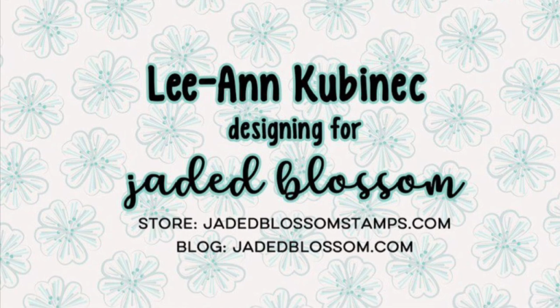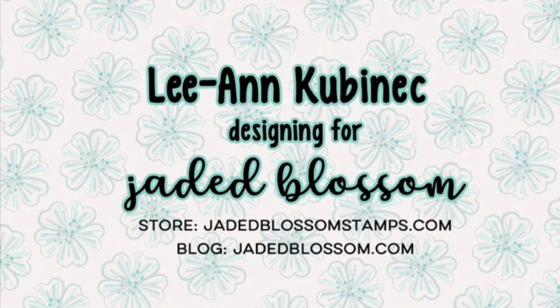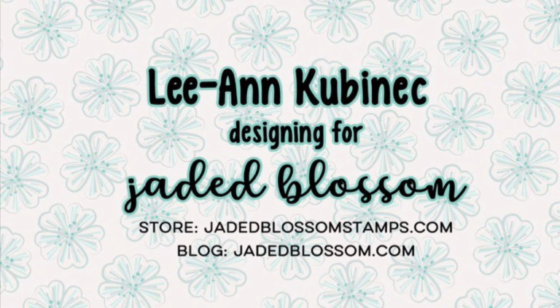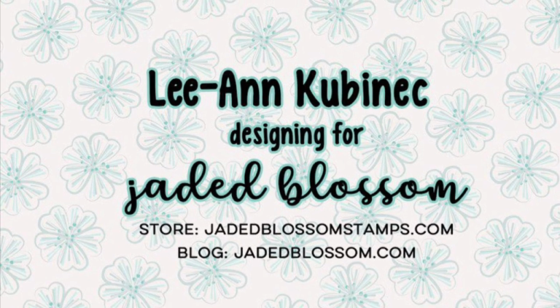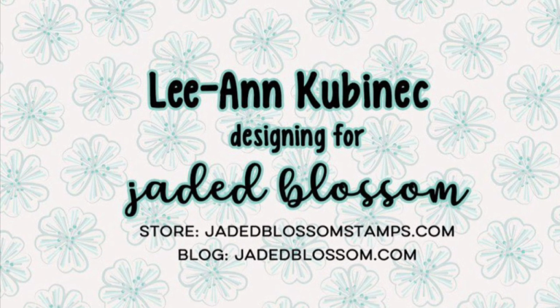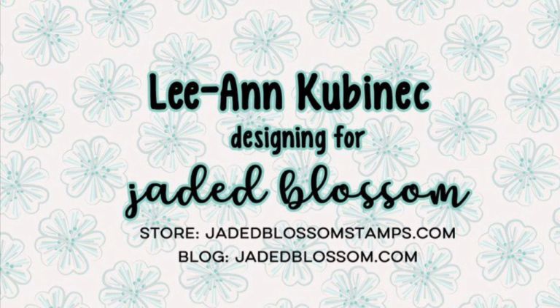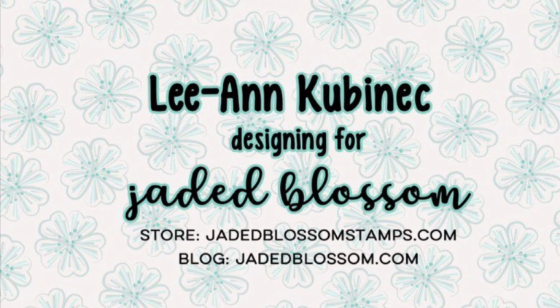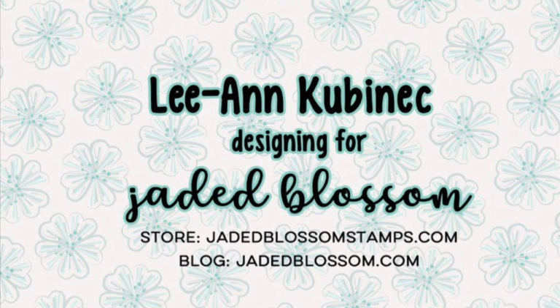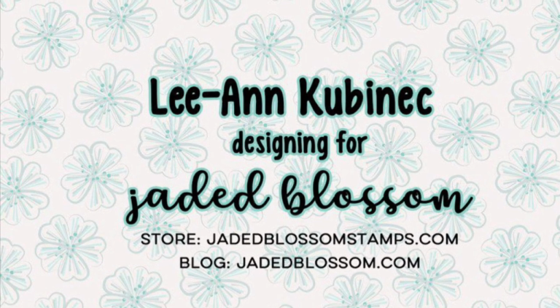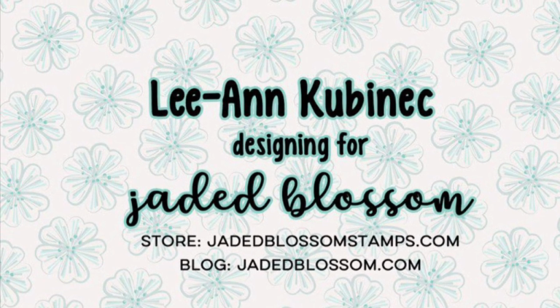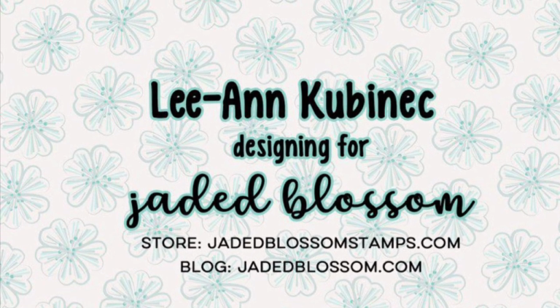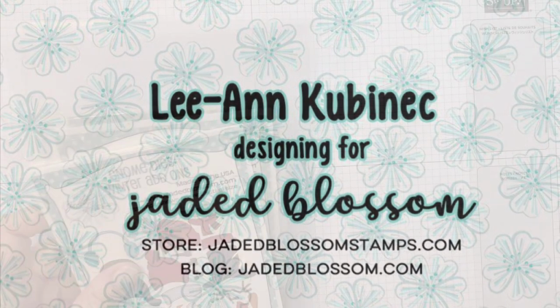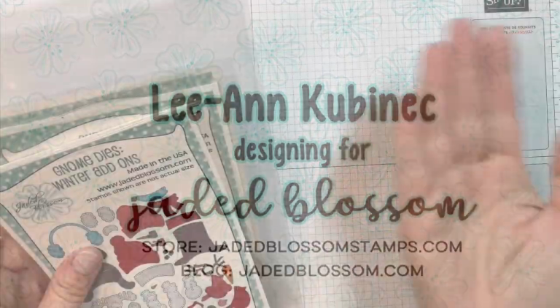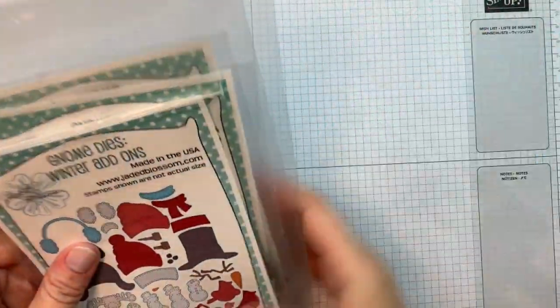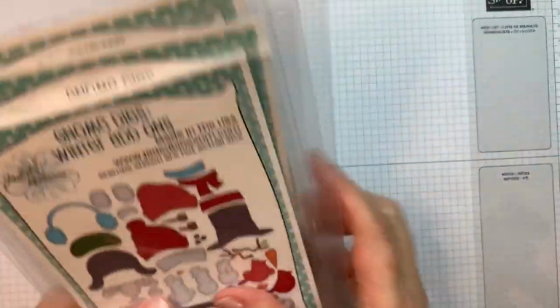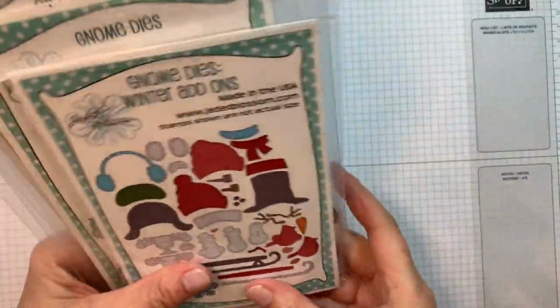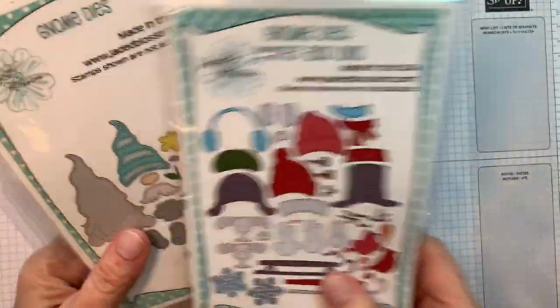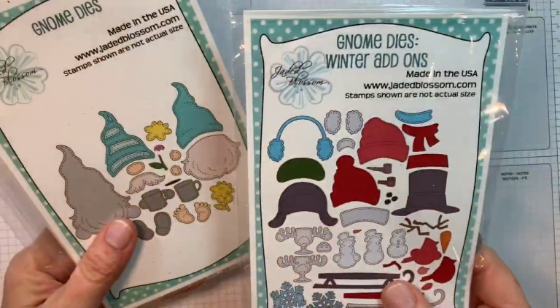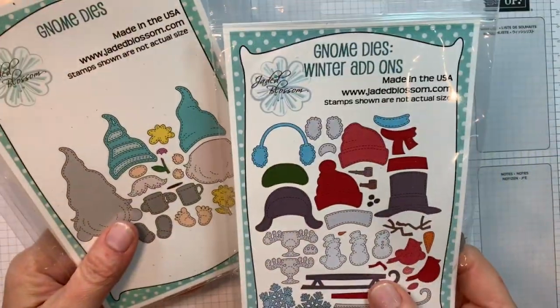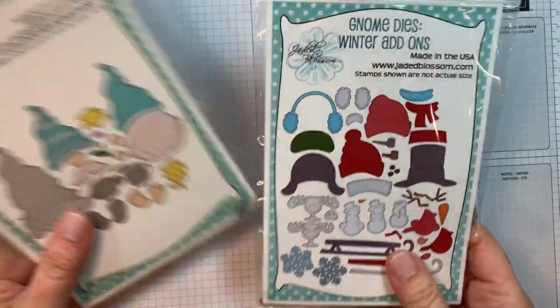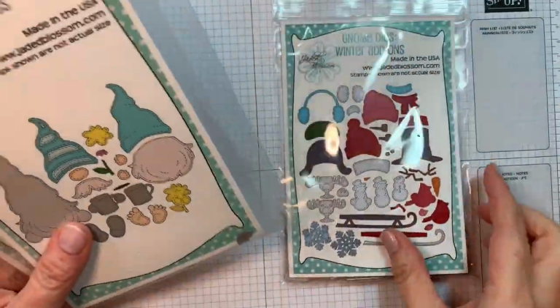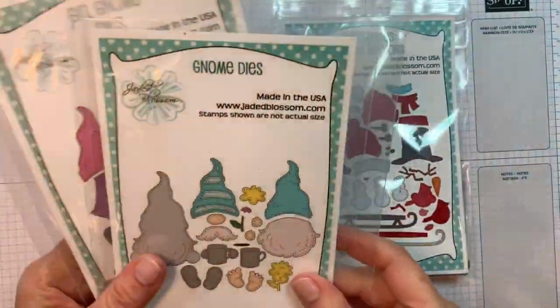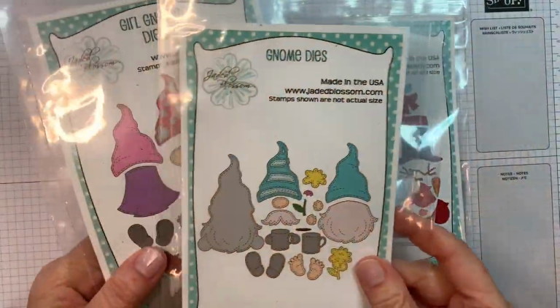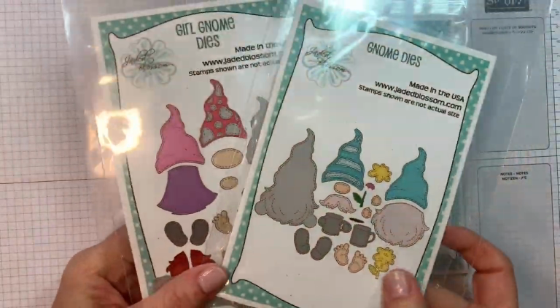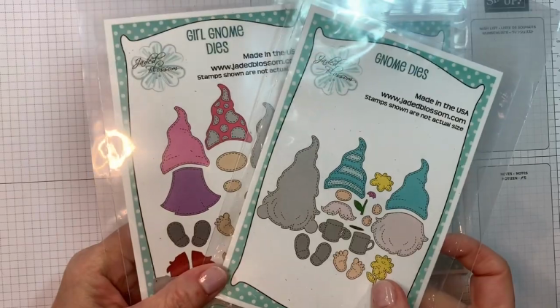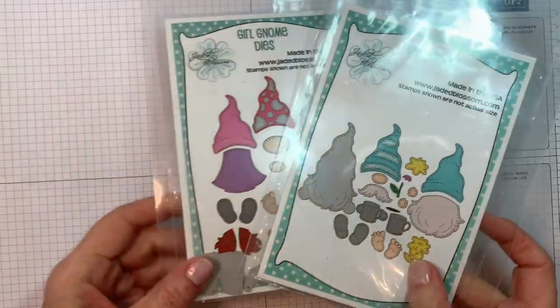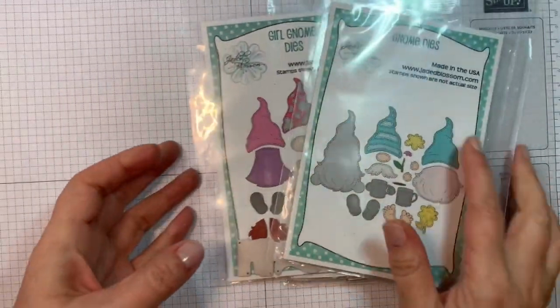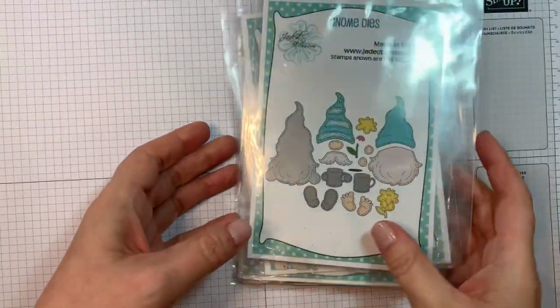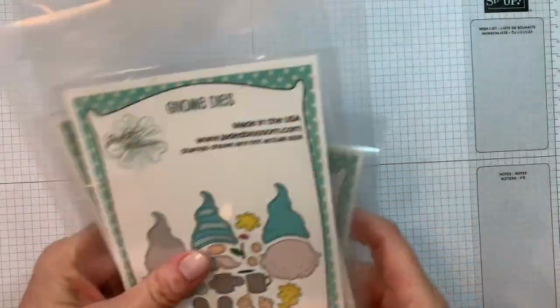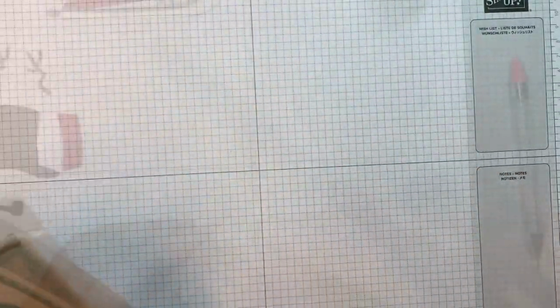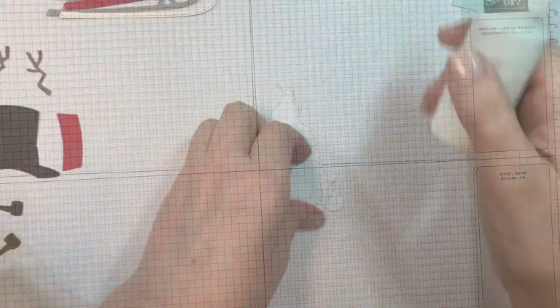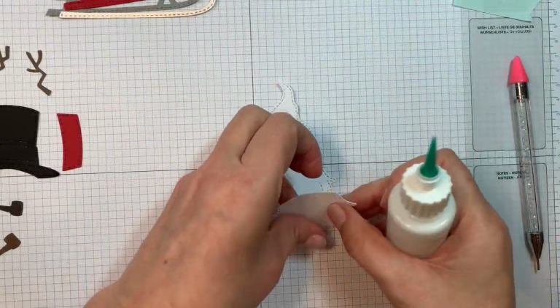Hi everyone, Leanne here from Jada Blossom and I'm going to go over our brand new Gnome Dyes Winter Add-ons. I'm using the brand new Gnome Dyes Winter Add-ons and you're going to want either the Gnome Dyes or the Girl Gnome Dyes to put these together, preferably both.